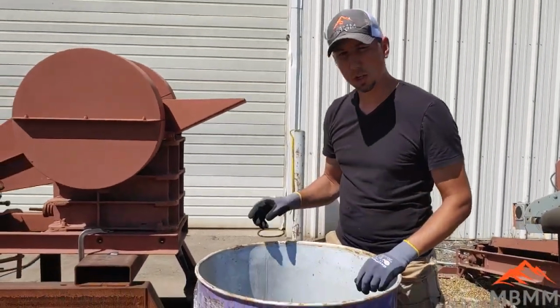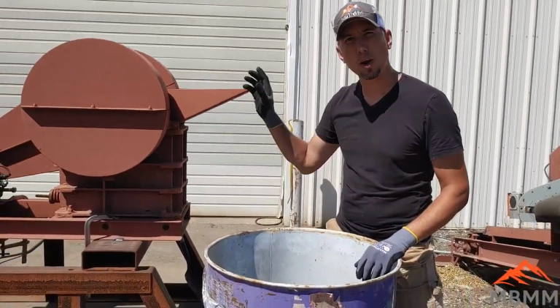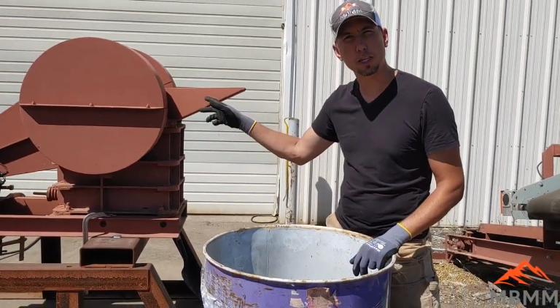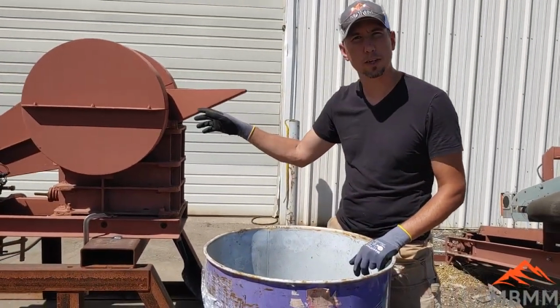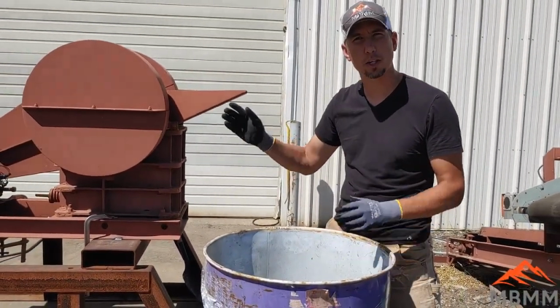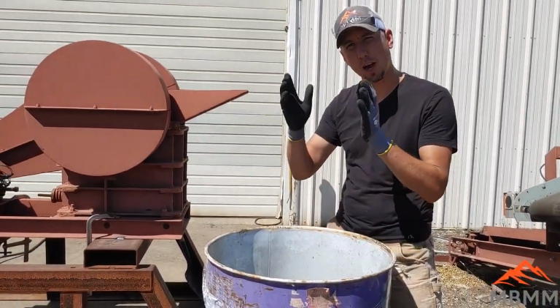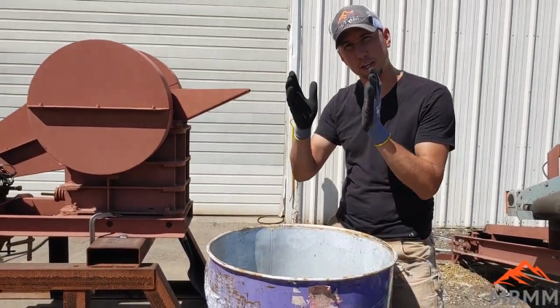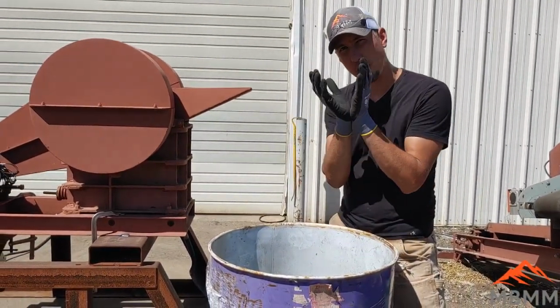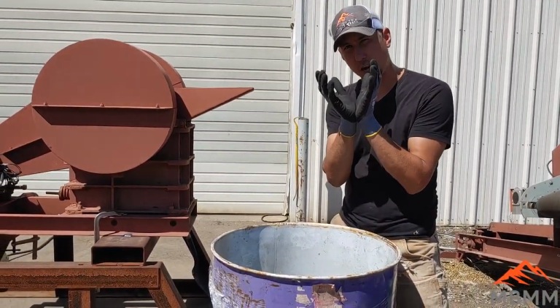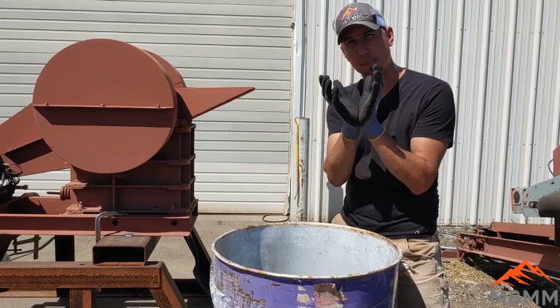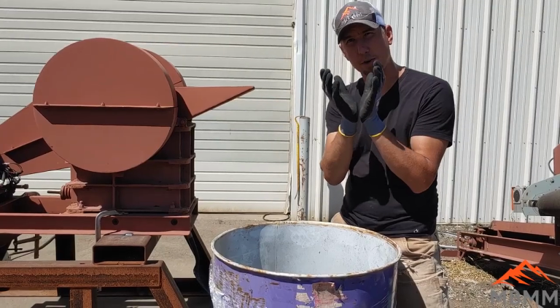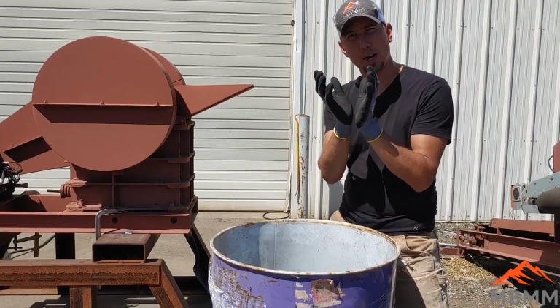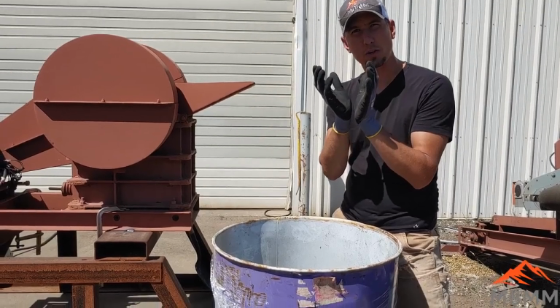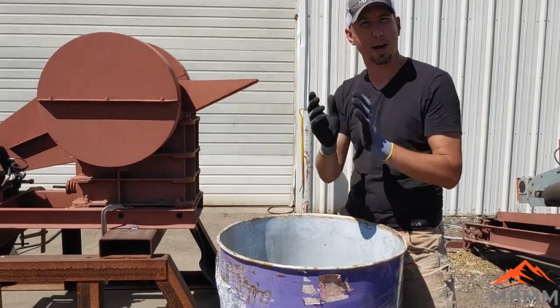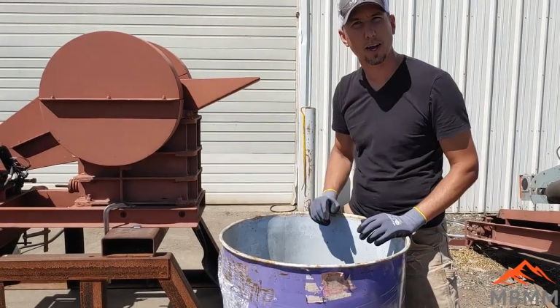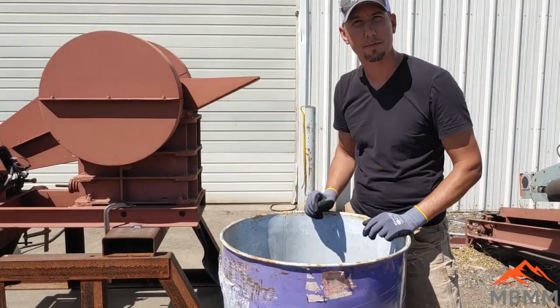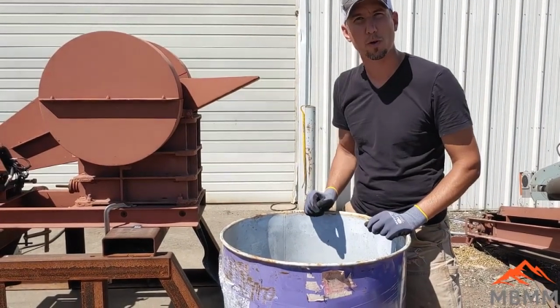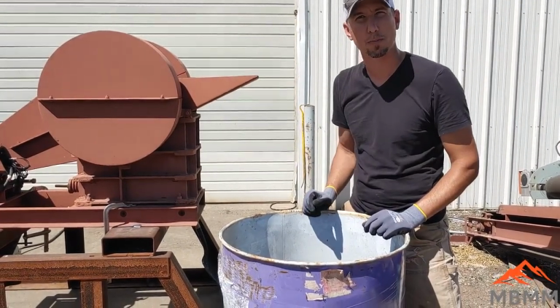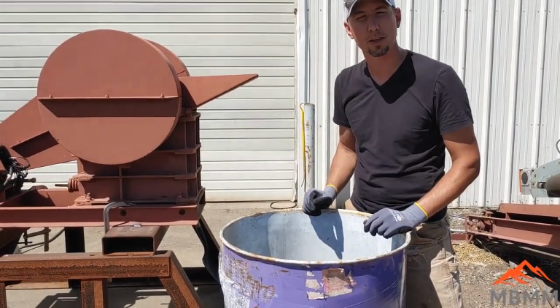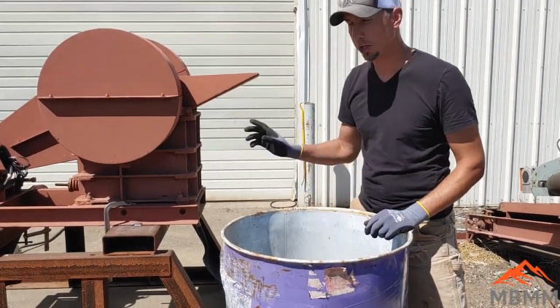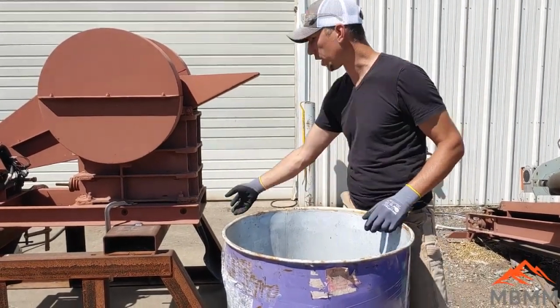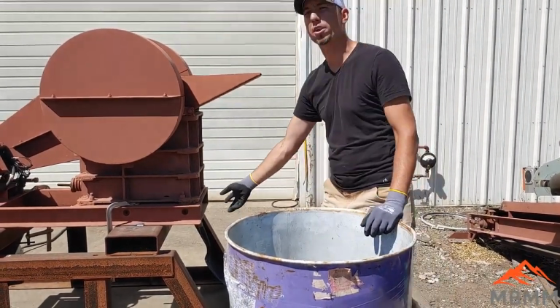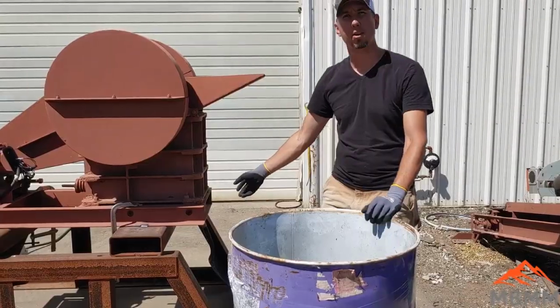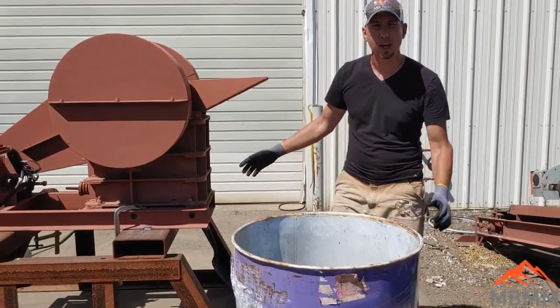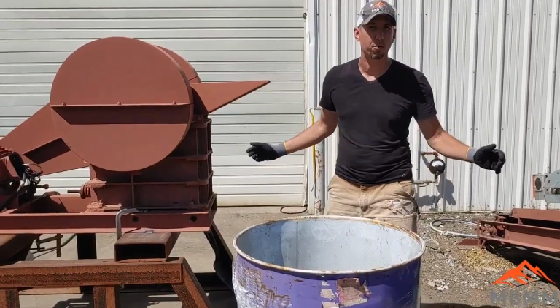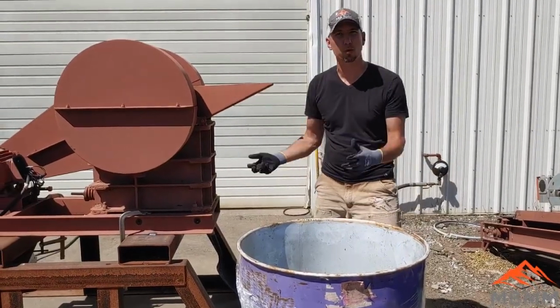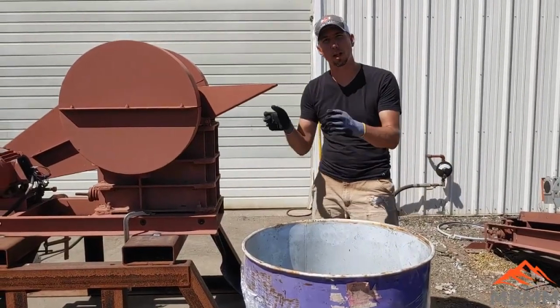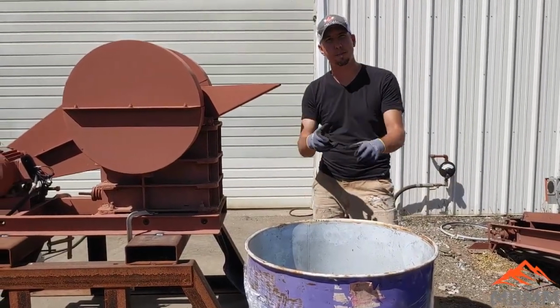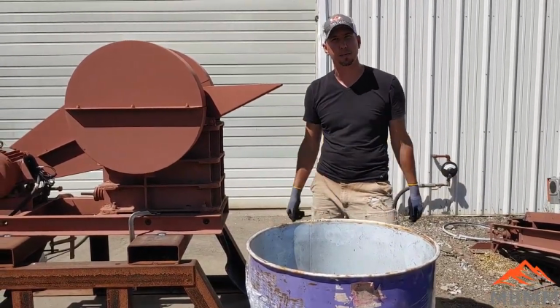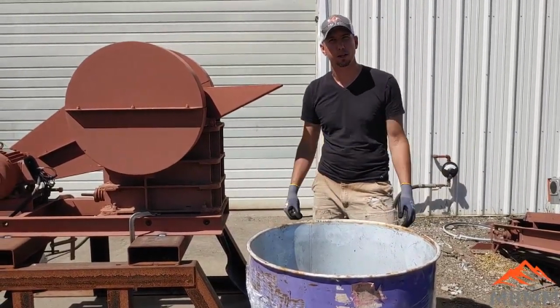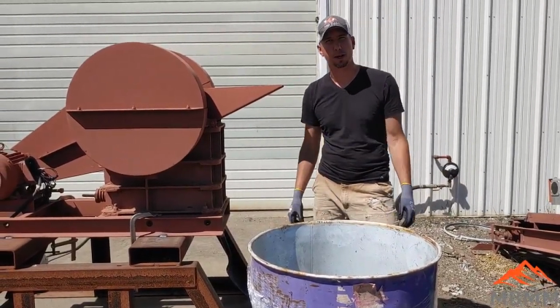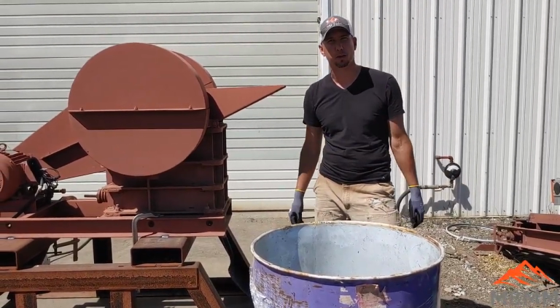So we're going to run our 6x10 jaw crusher. The jaw gap is going to be all the way closed to about a half to three quarter inch minus. We're just going to crush it right on the ground here and then we're going to sweep it all up, put it back in the barrel and send it back to our customer.